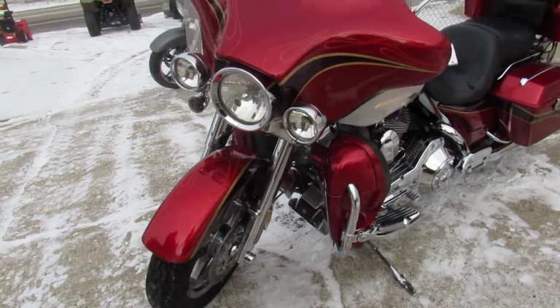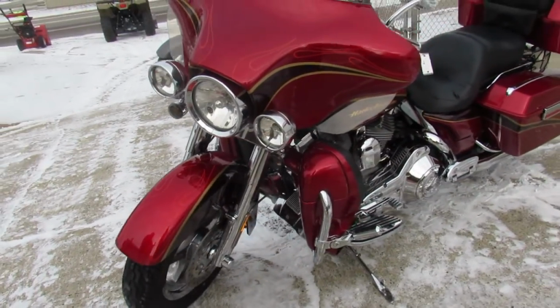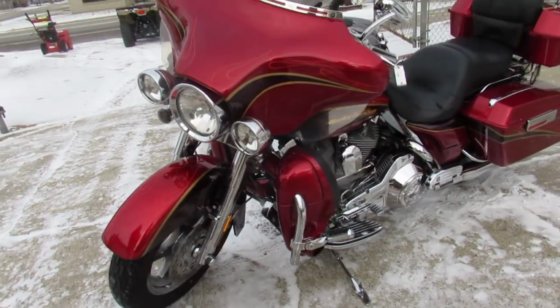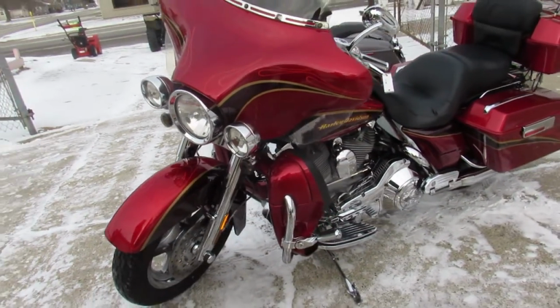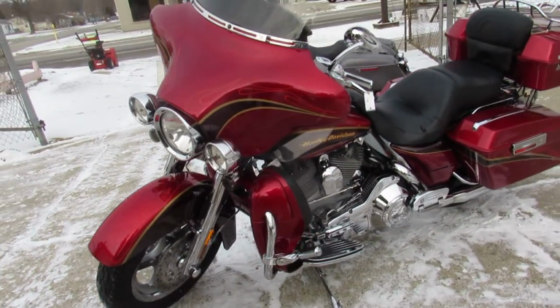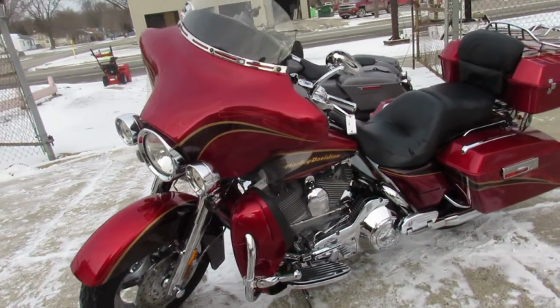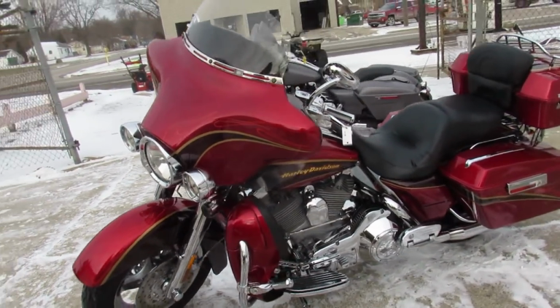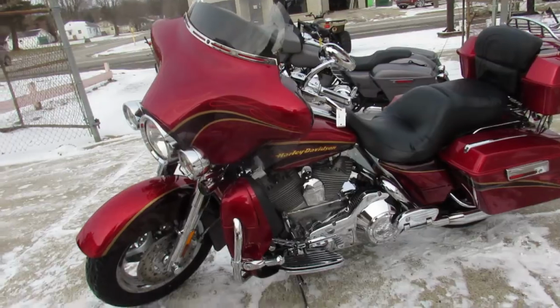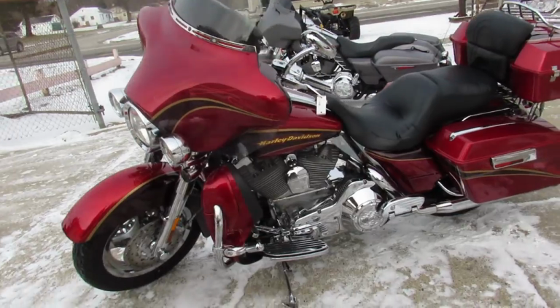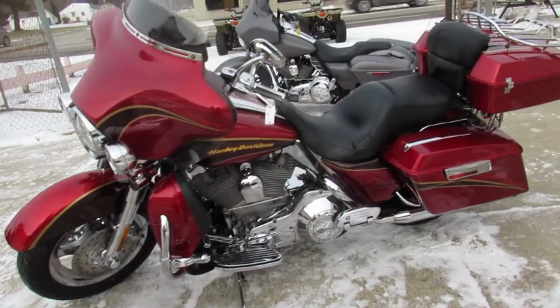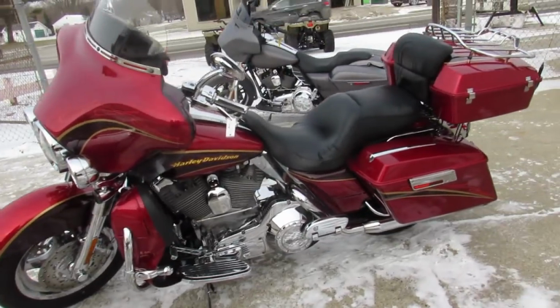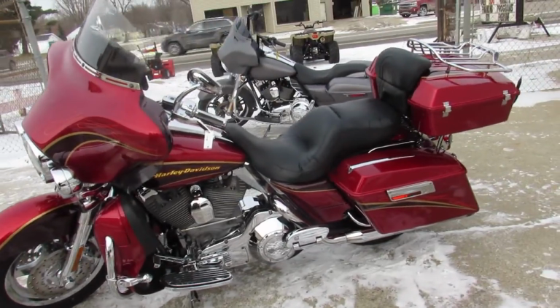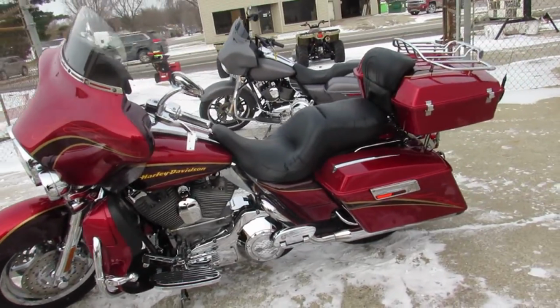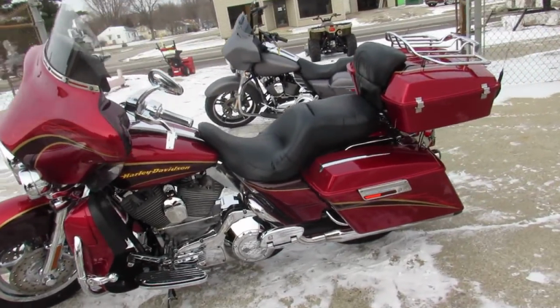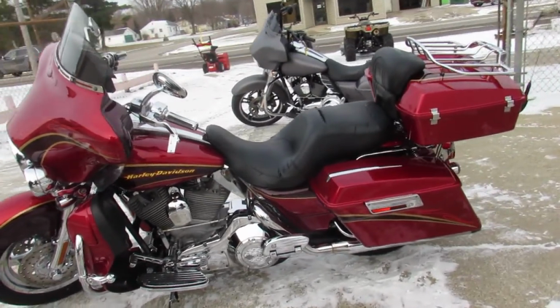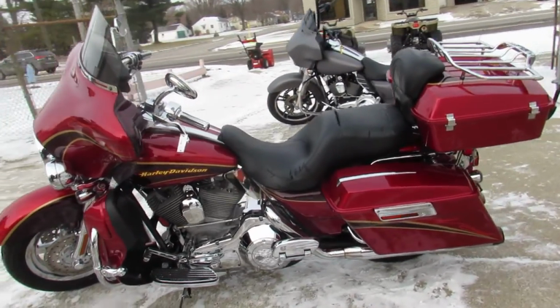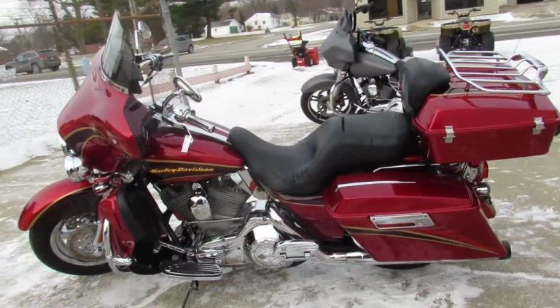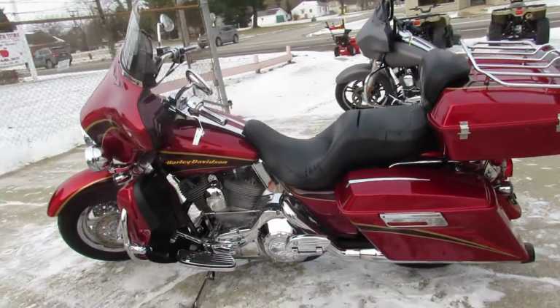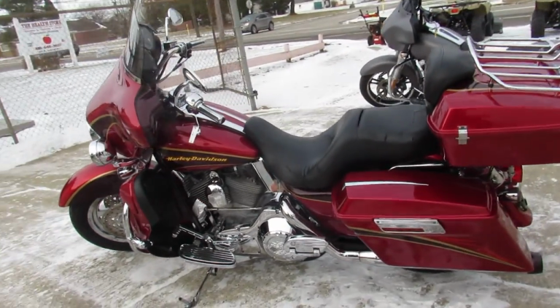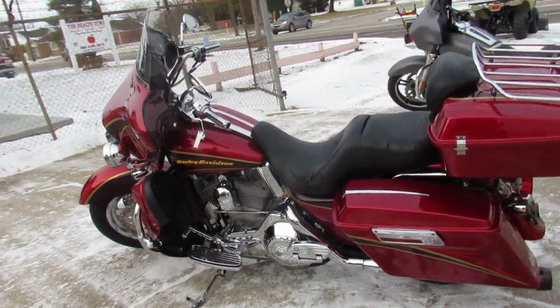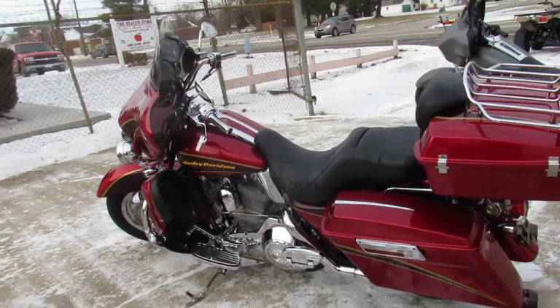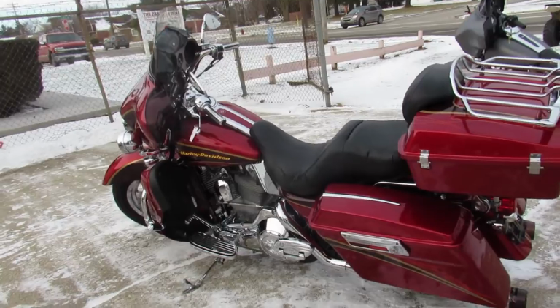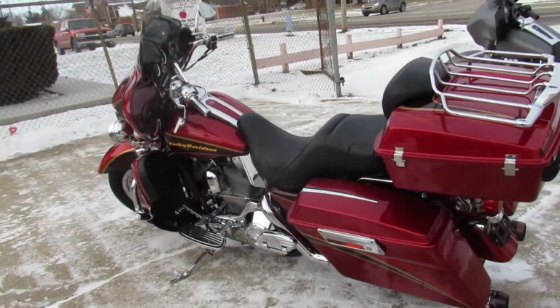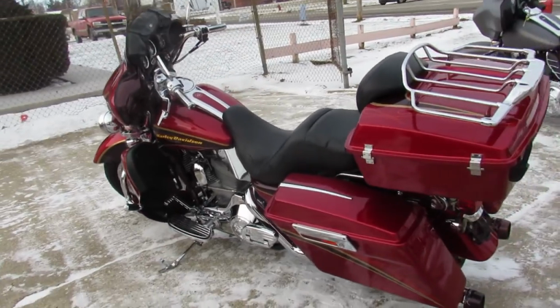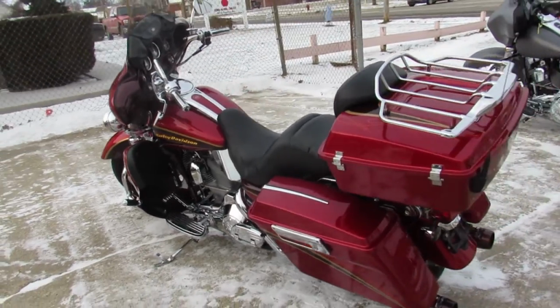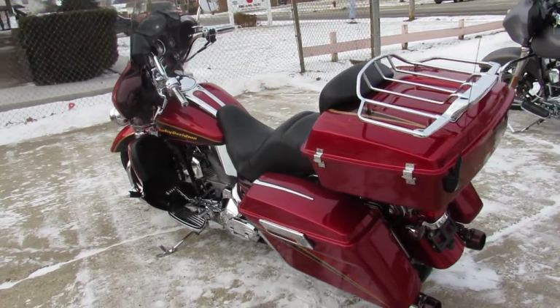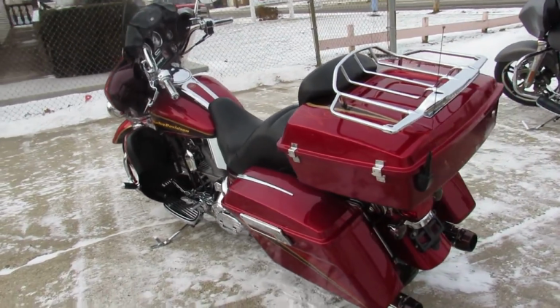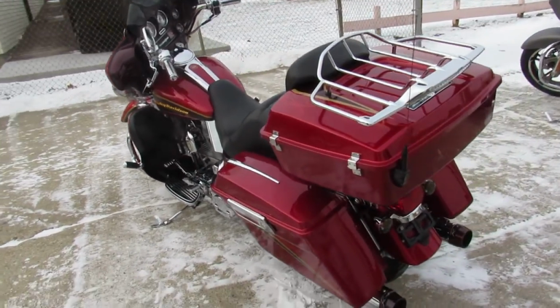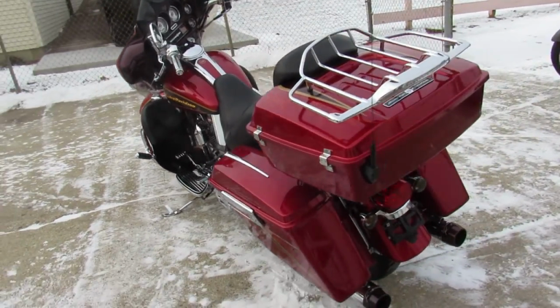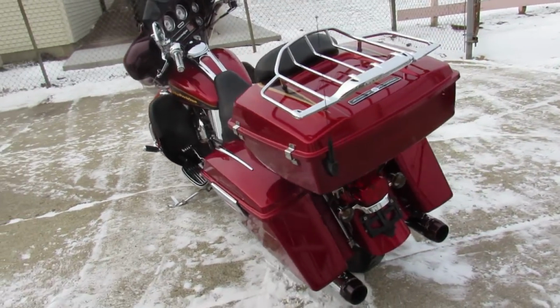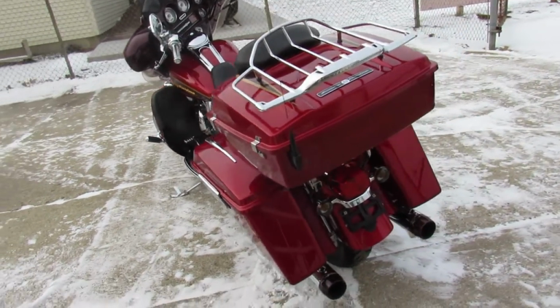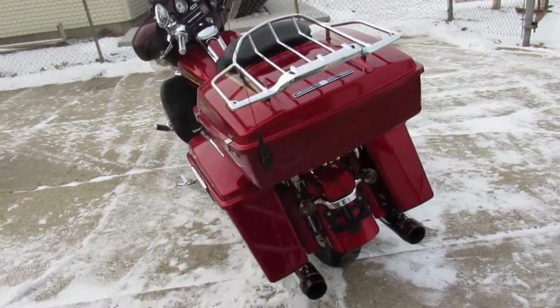It's got tons of chrome — chrome wheels, chrome front end, chrome switches, switch housings, levers and more. It's got the 103 cubic inch motor that runs strong, Screamin' Eagle Air Intake and dual Reinhardt exhaust.